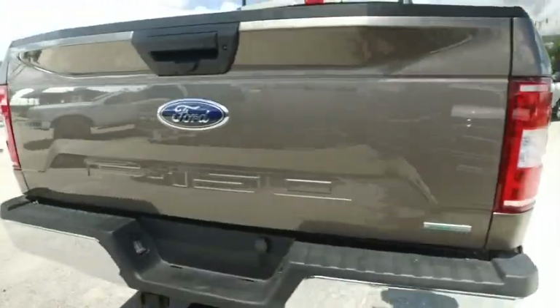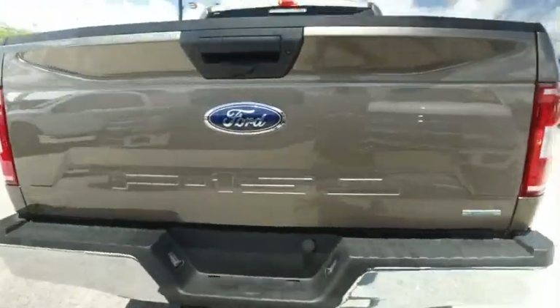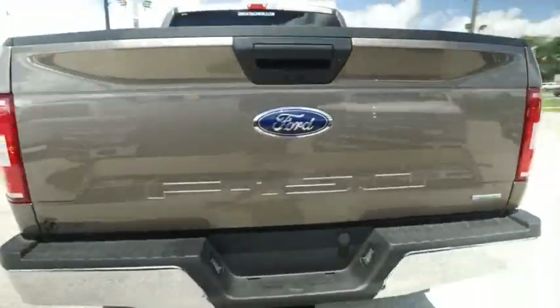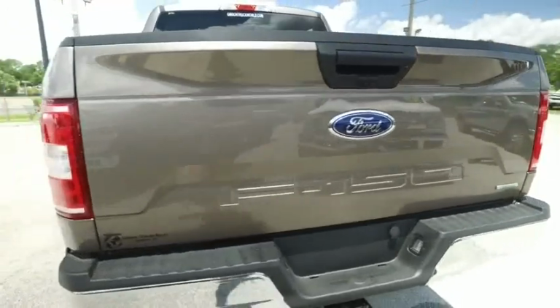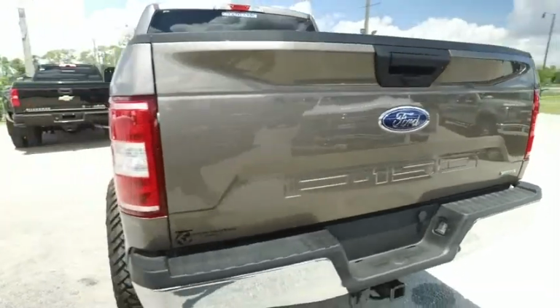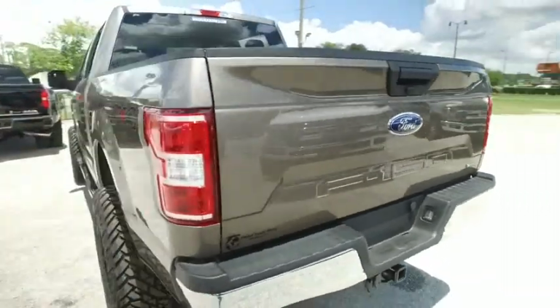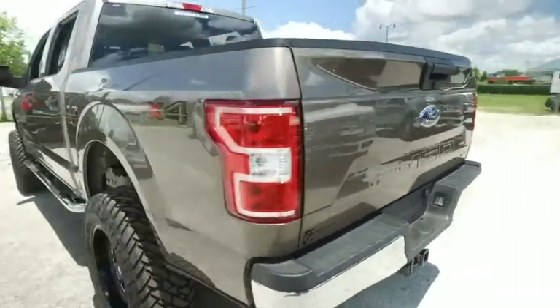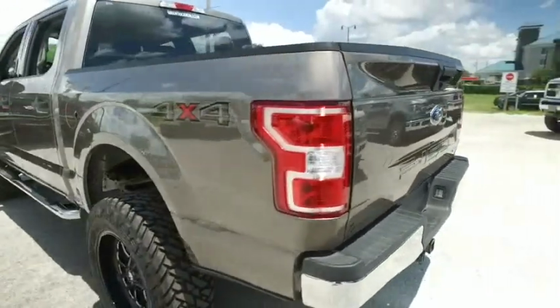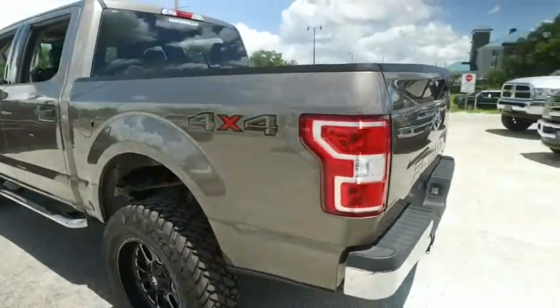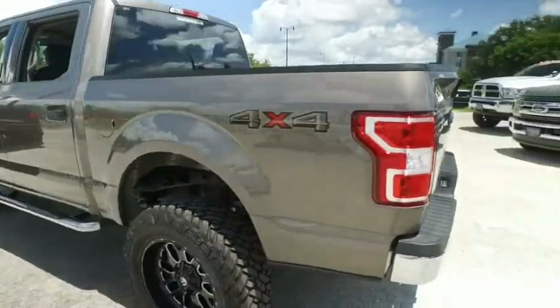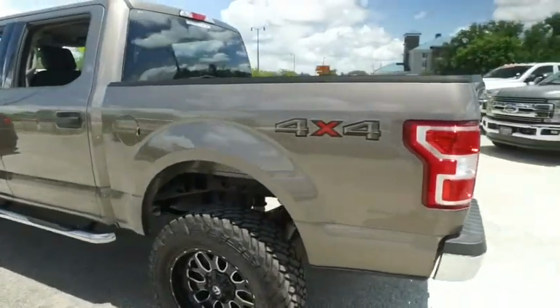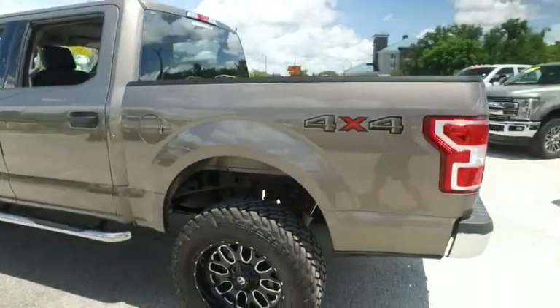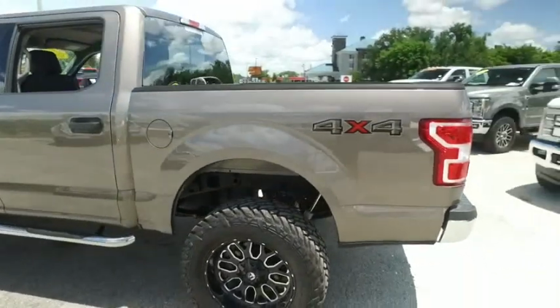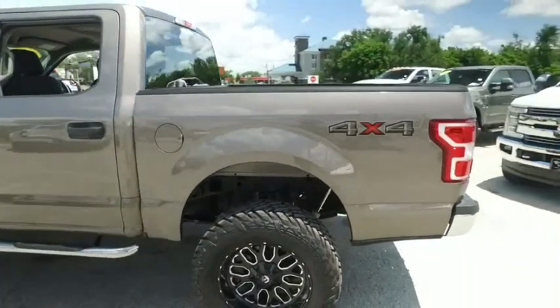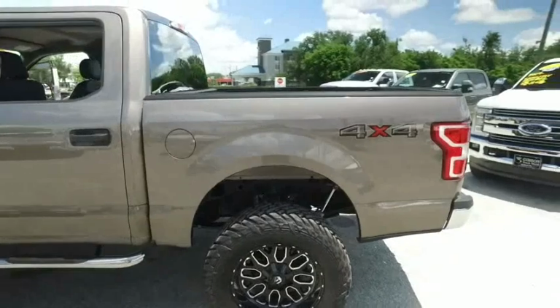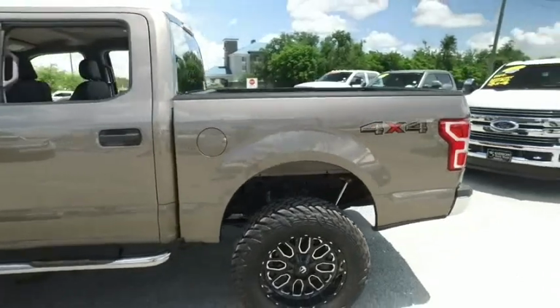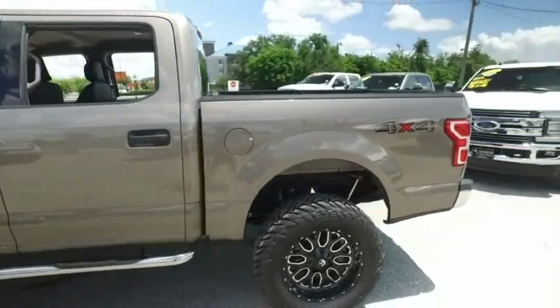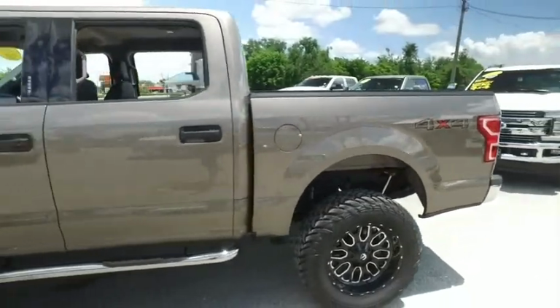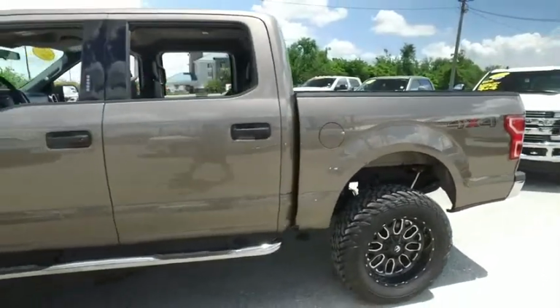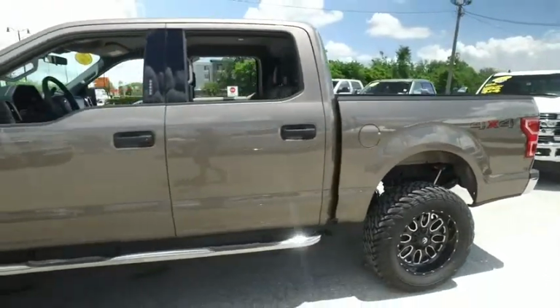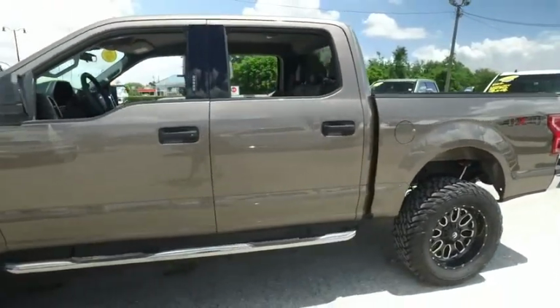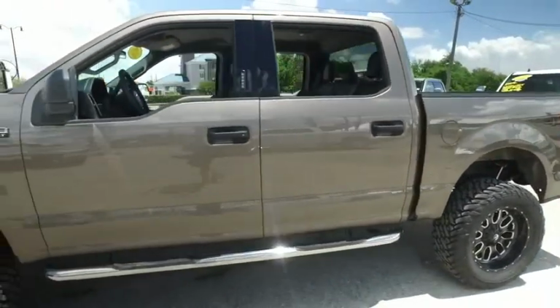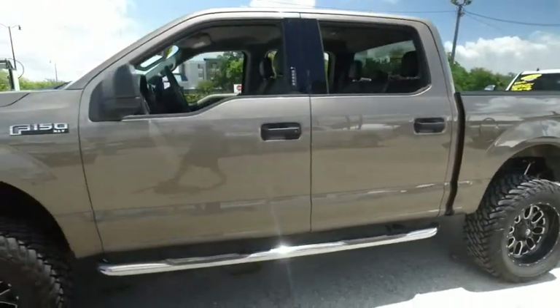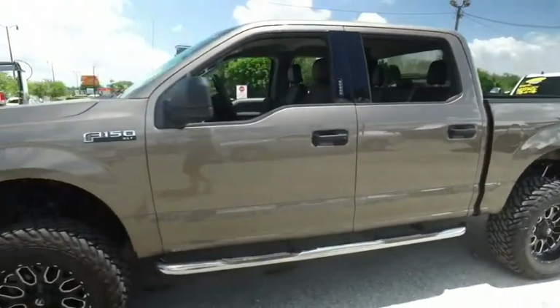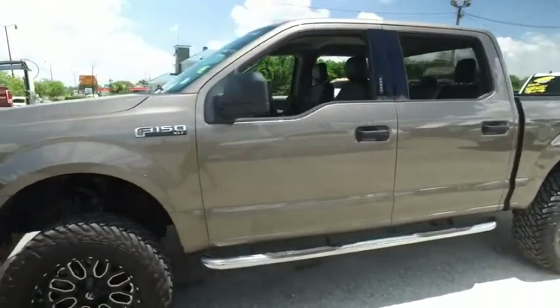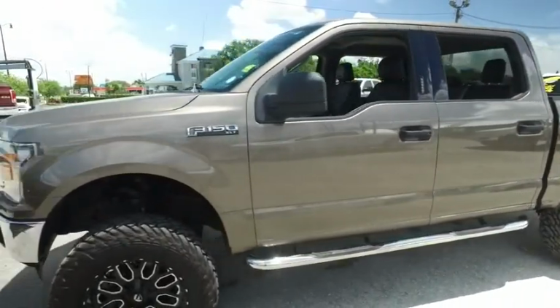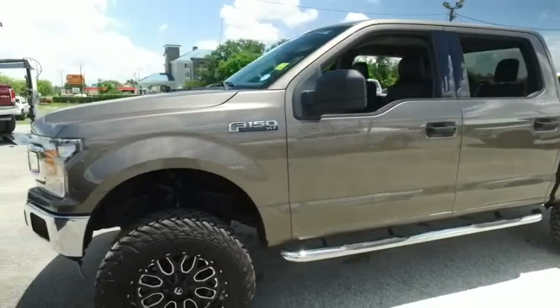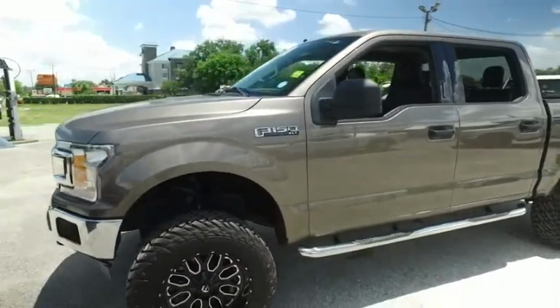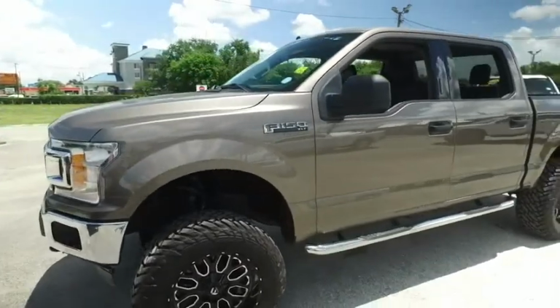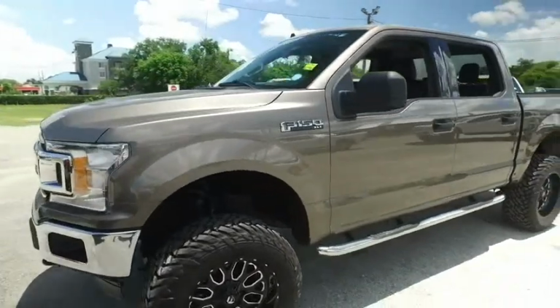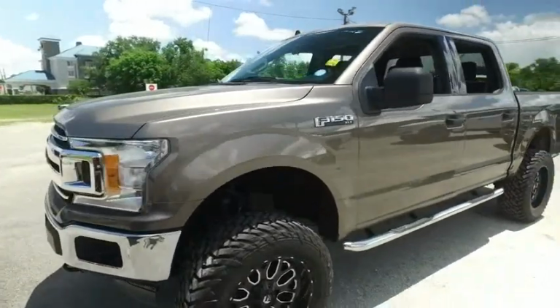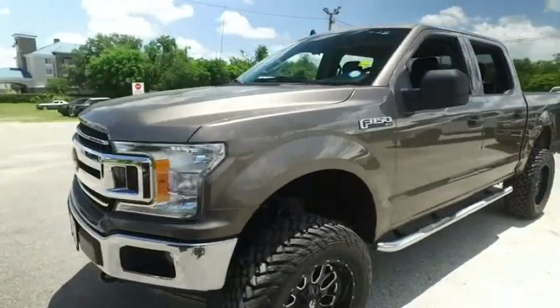Gibson Truck World proudly presents this beautiful 2020 Ford F-150. Looking nifty, looking spiffy. Automatic four-wheel drive. There's your beautiful Nerf bar. Keyless entry with code. Talking about brand new wheels, brand new lift, brand new set of tires.